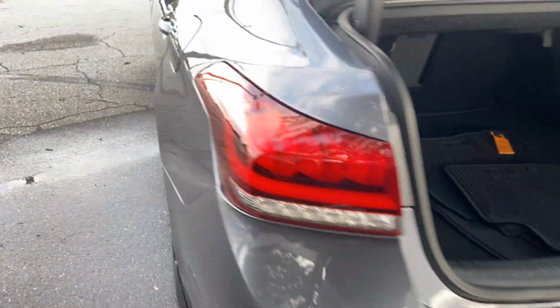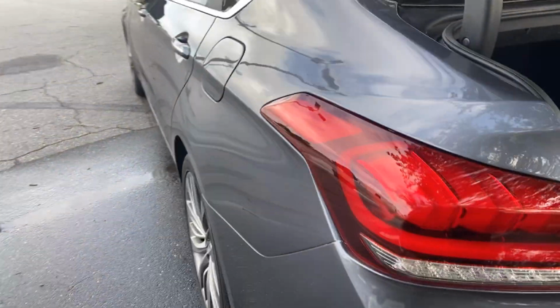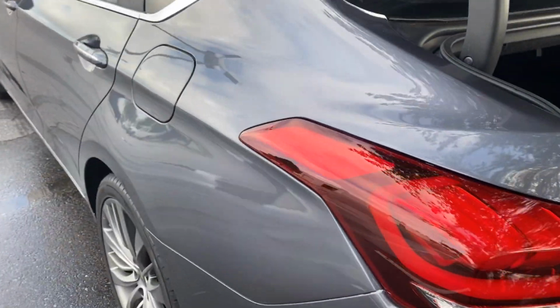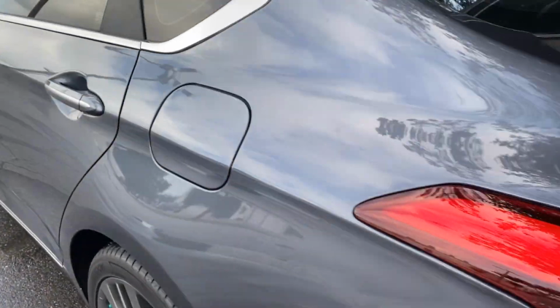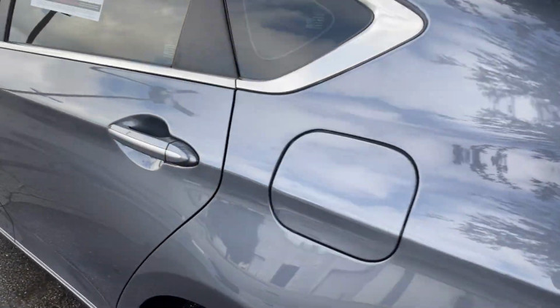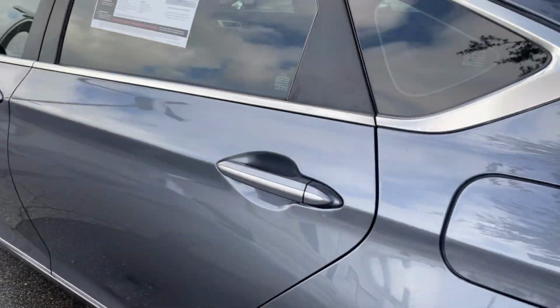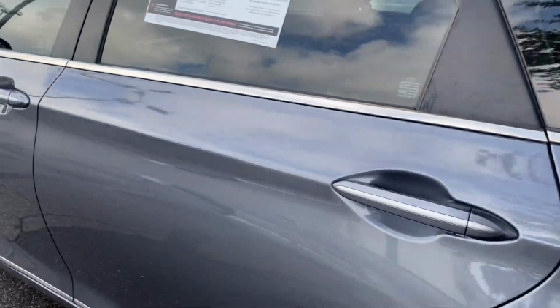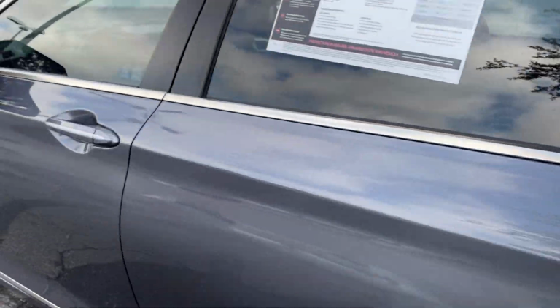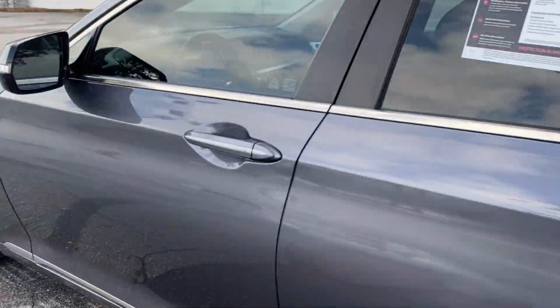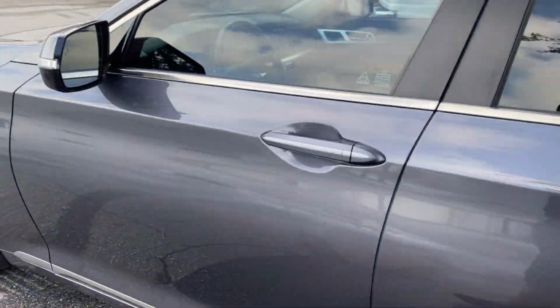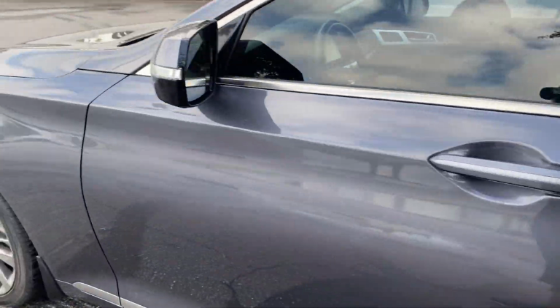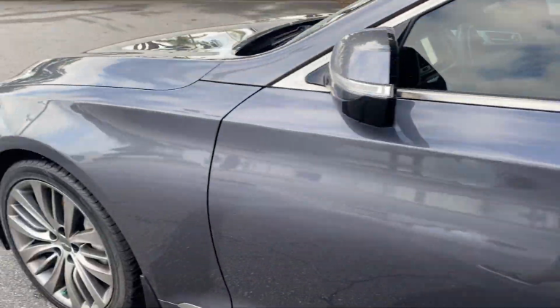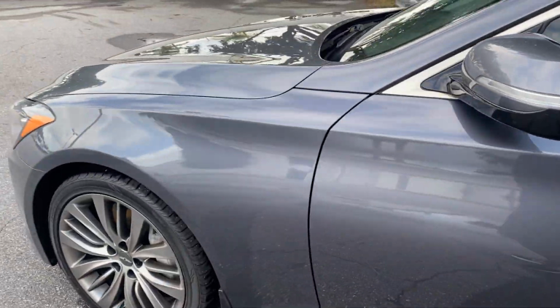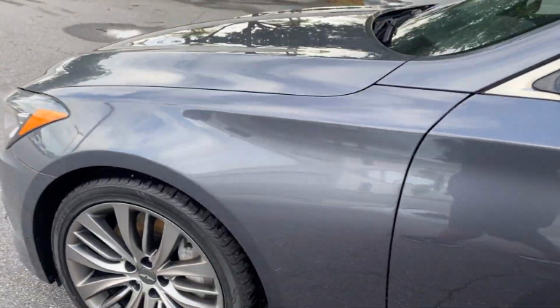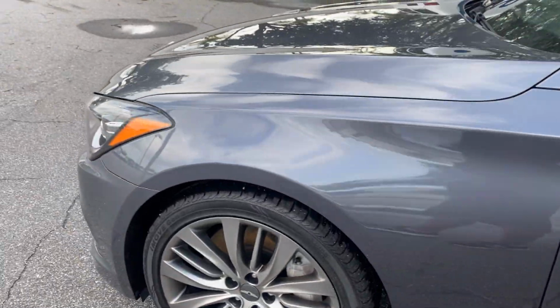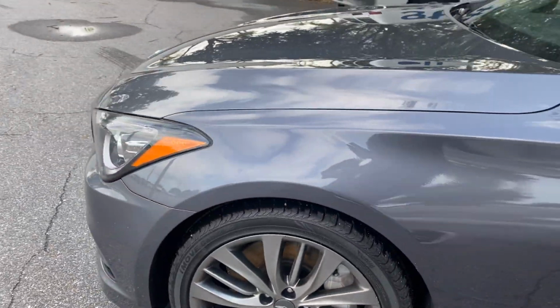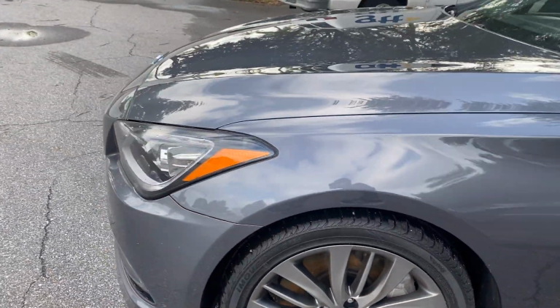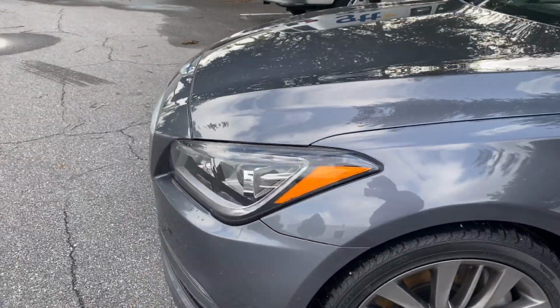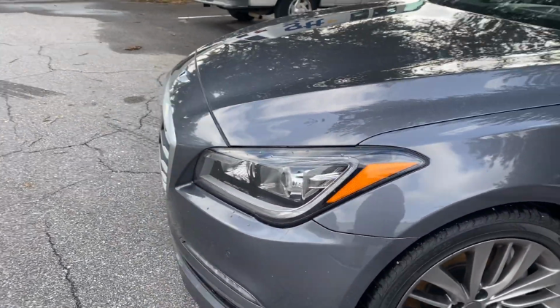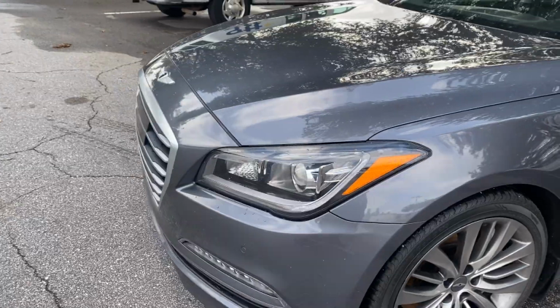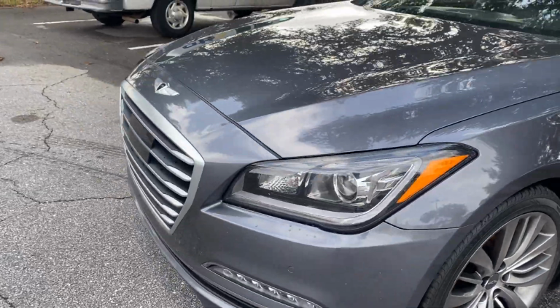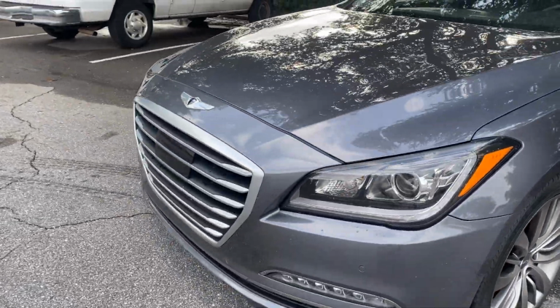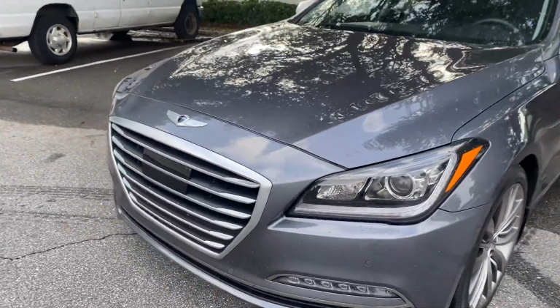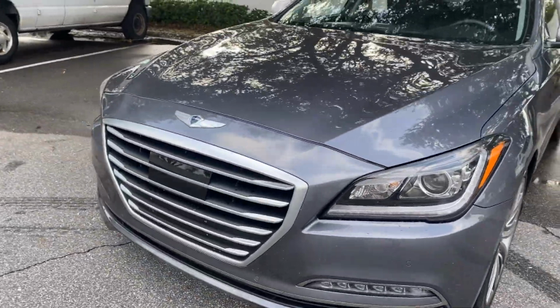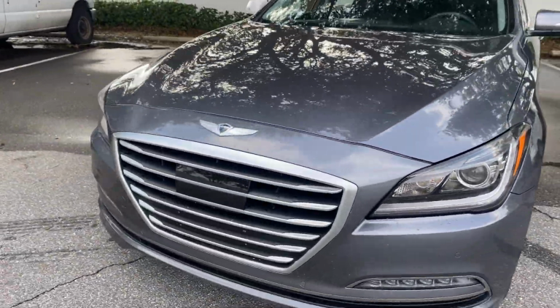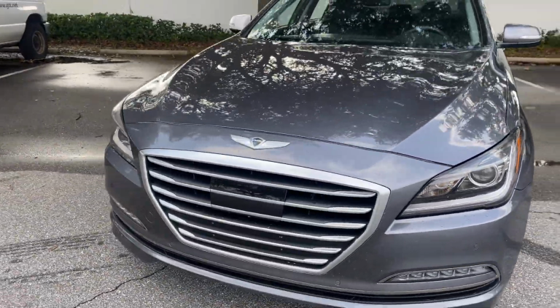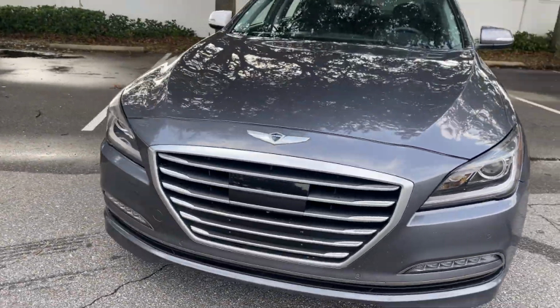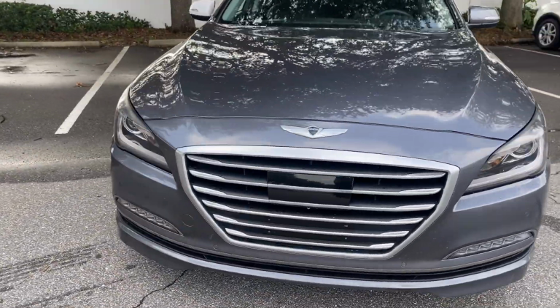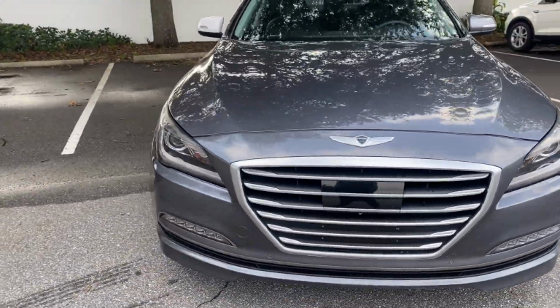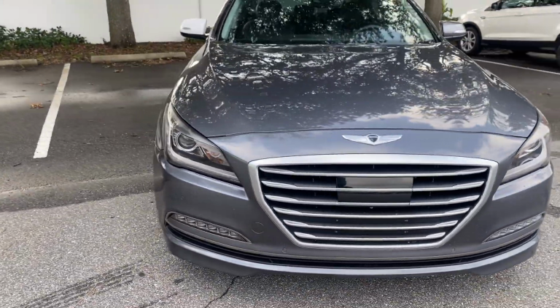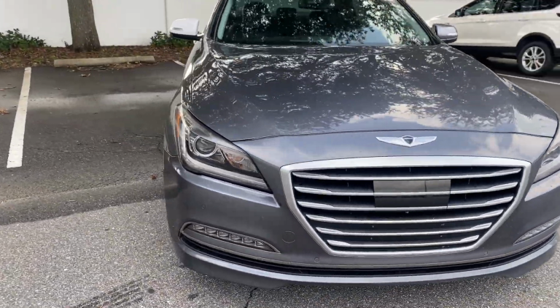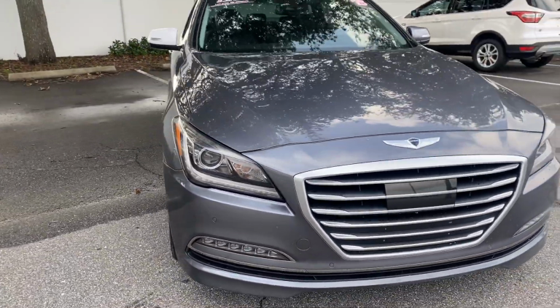This vehicle is powered by a five liter V8 engine, so it's got power. And like all pre-owned vehicles at AutoNation Ford St. Petersburg, it has a five day, 250 mile money back guarantee.